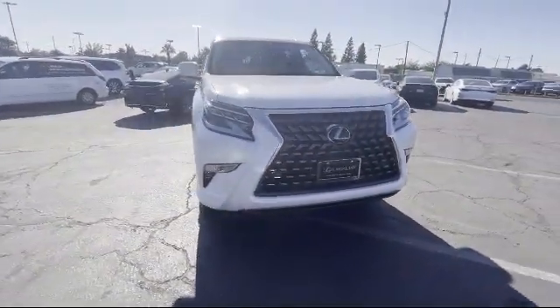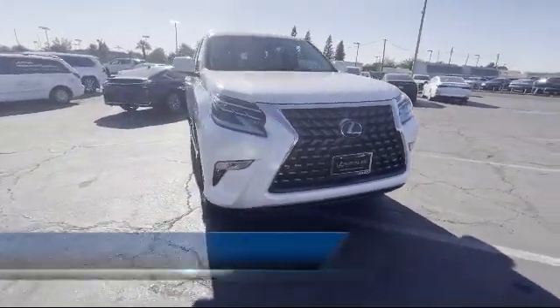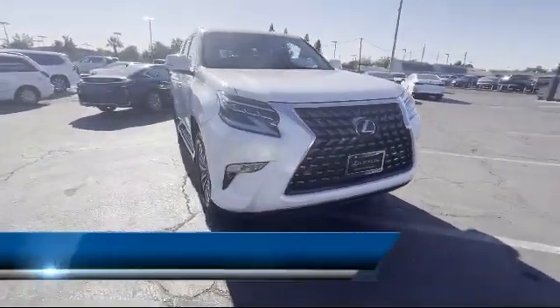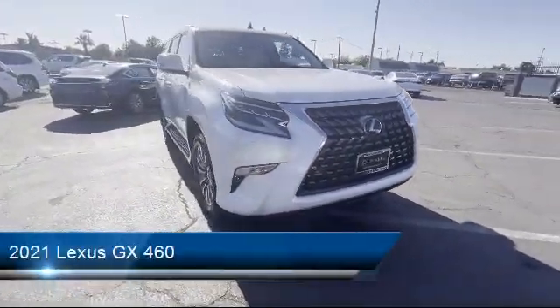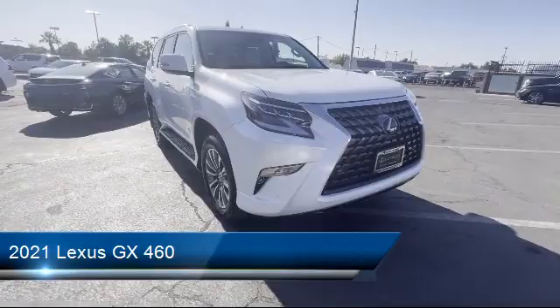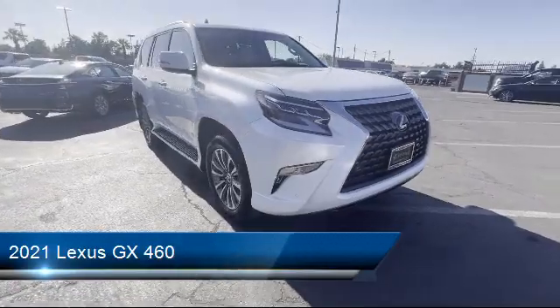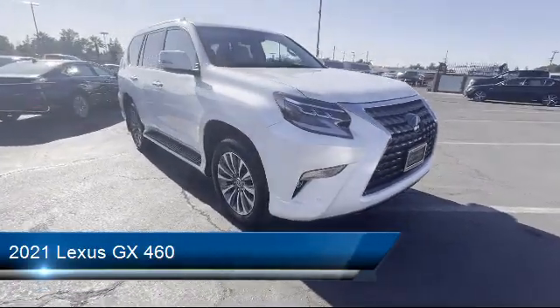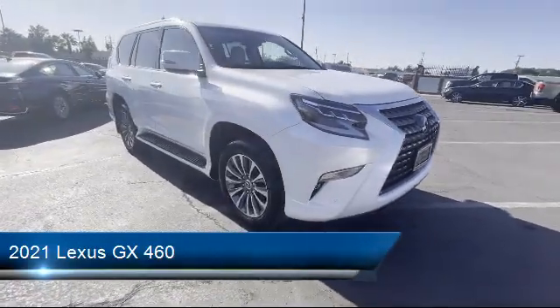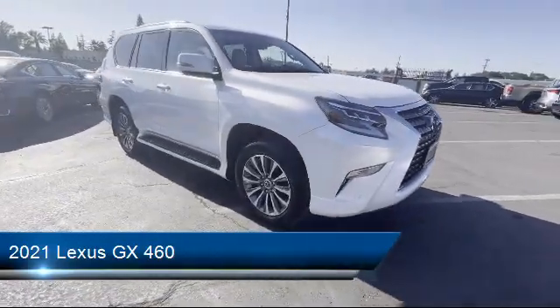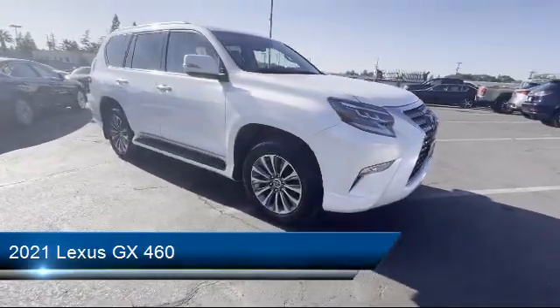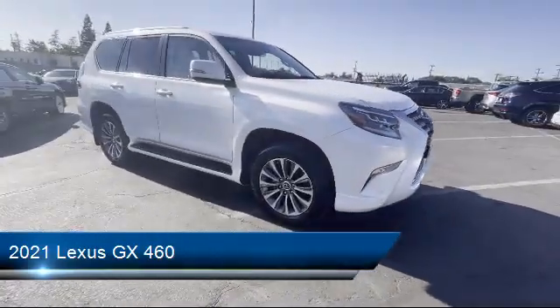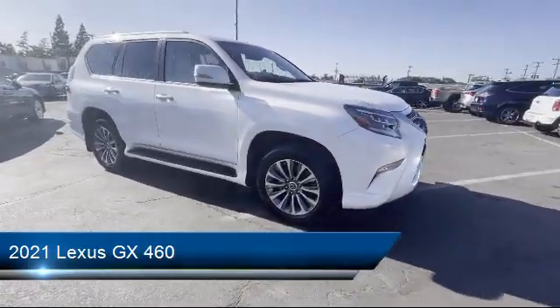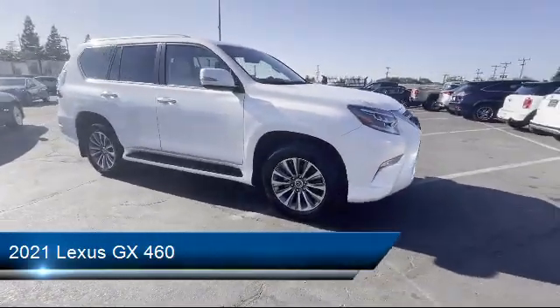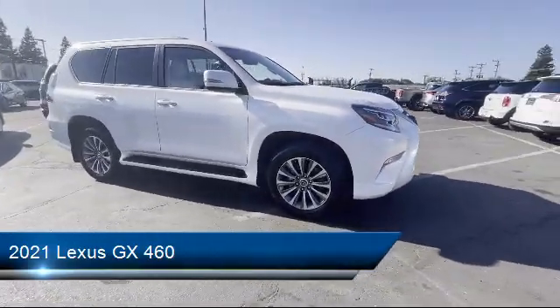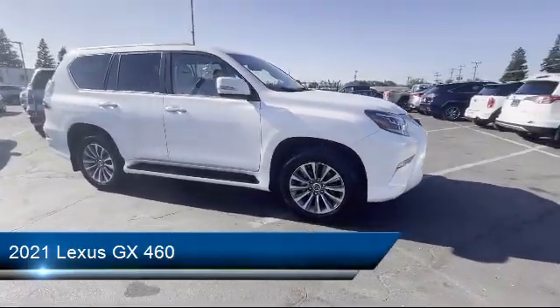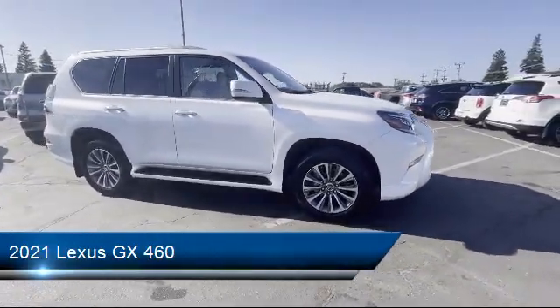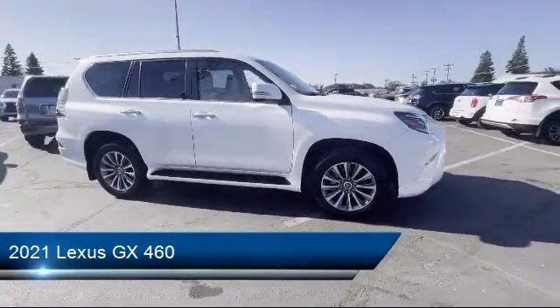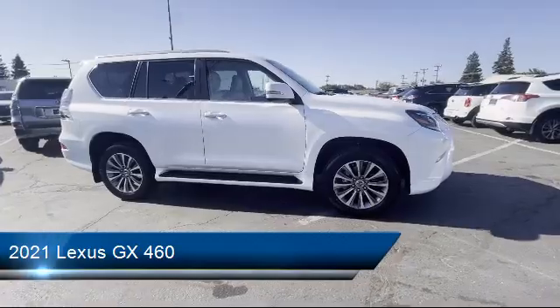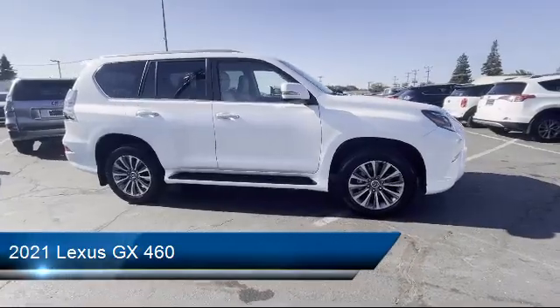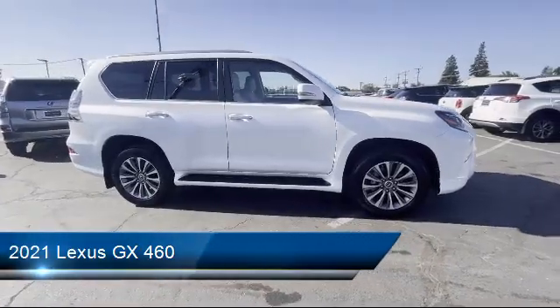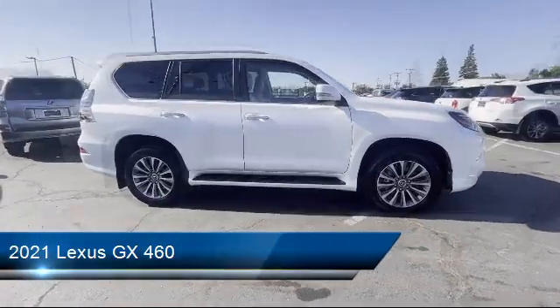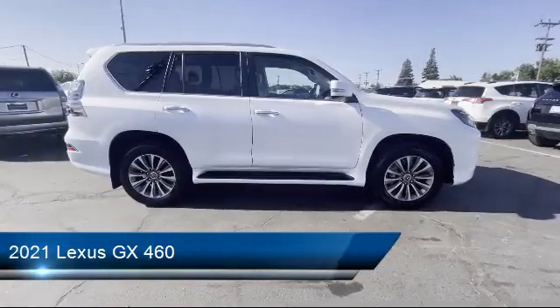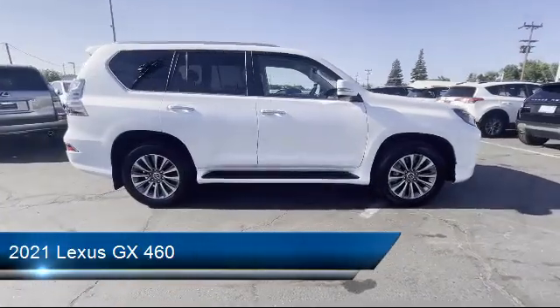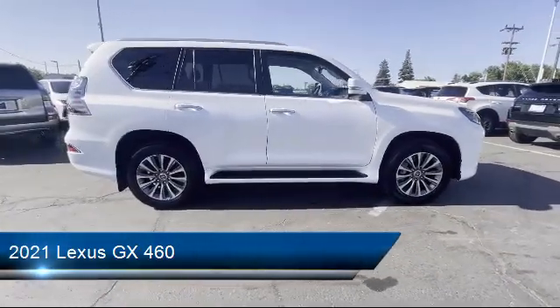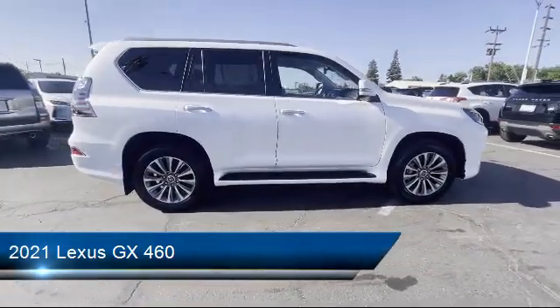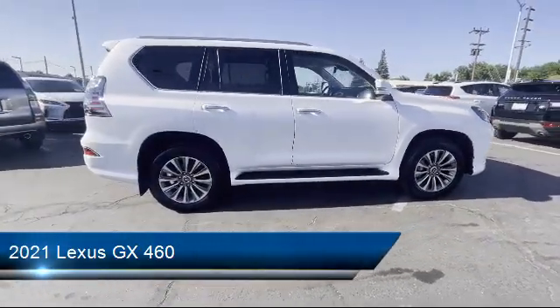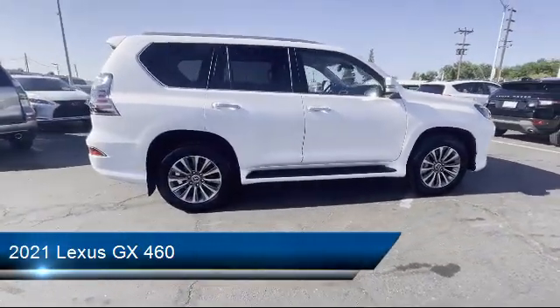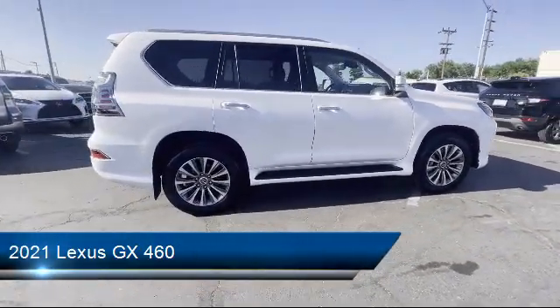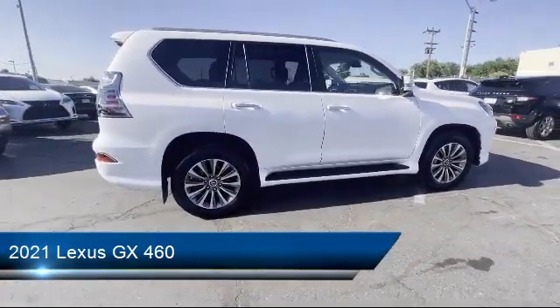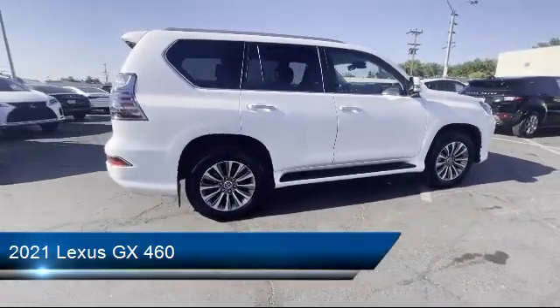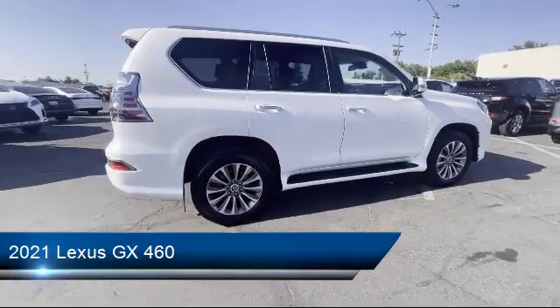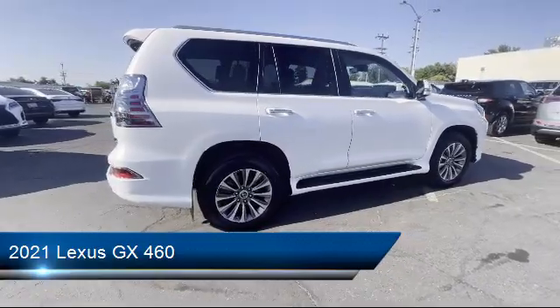It comes equipped with a running board package, lane keep assist, MP3 player, four wheel drive, privacy glass, and side head airbag.